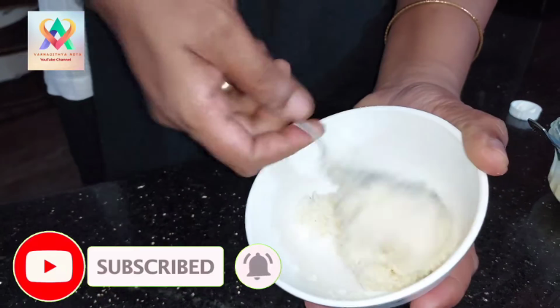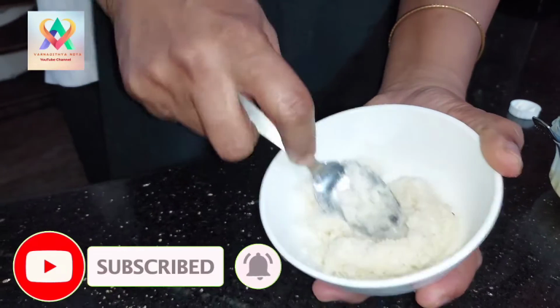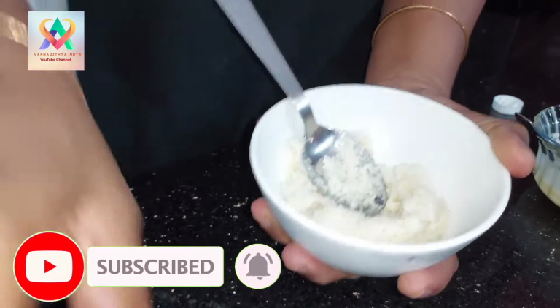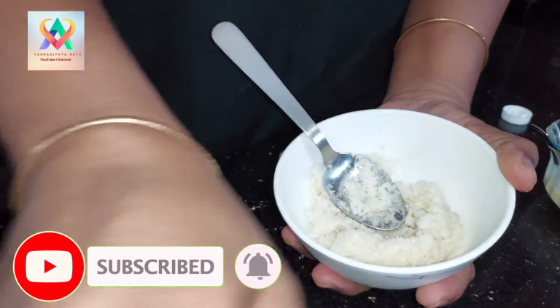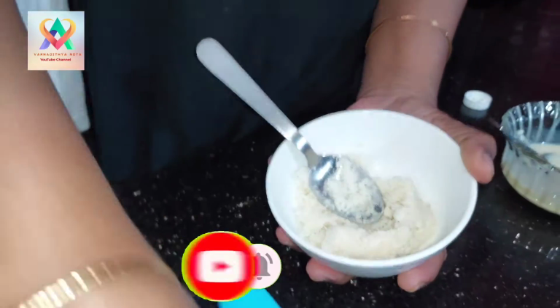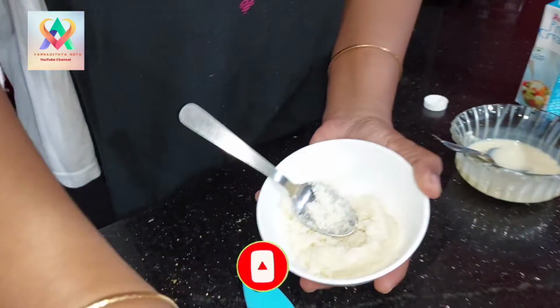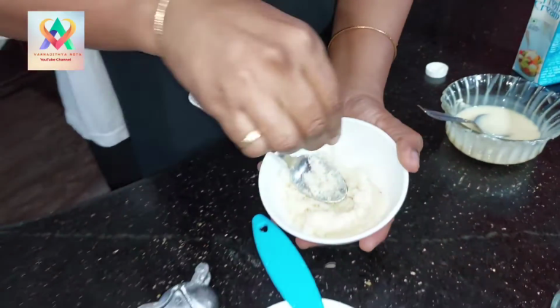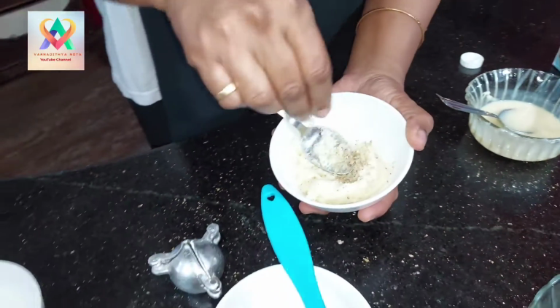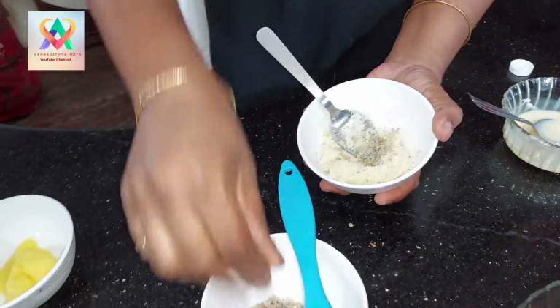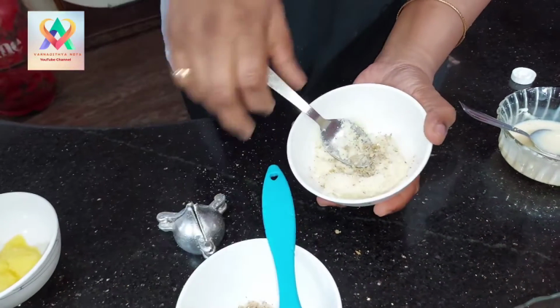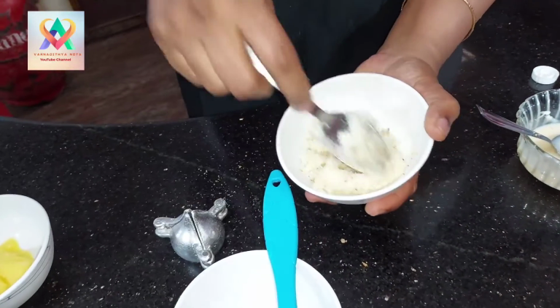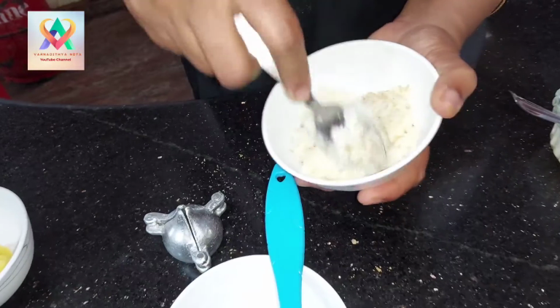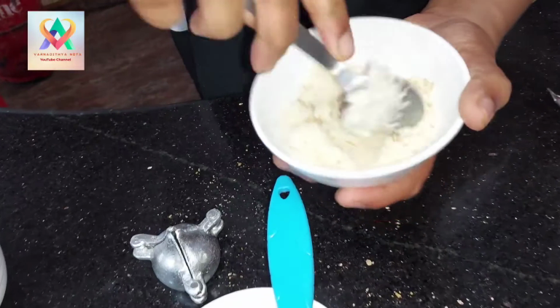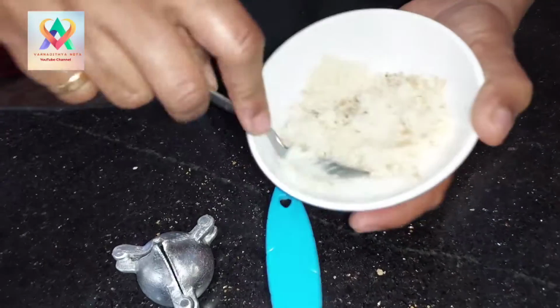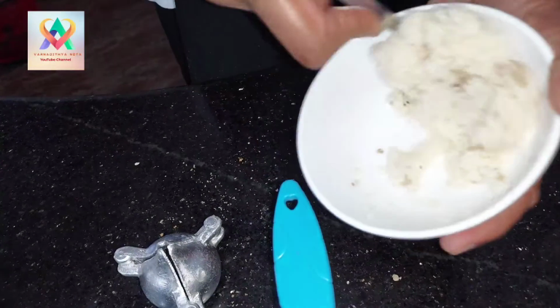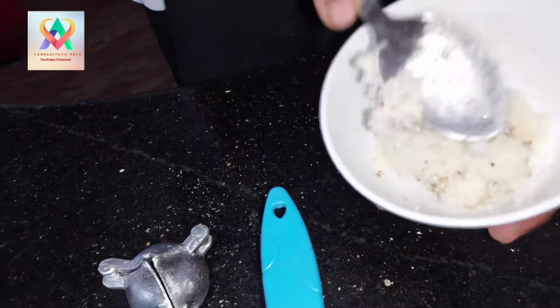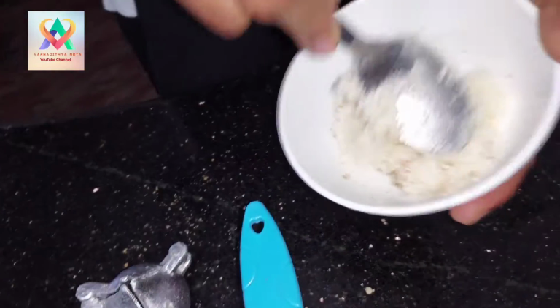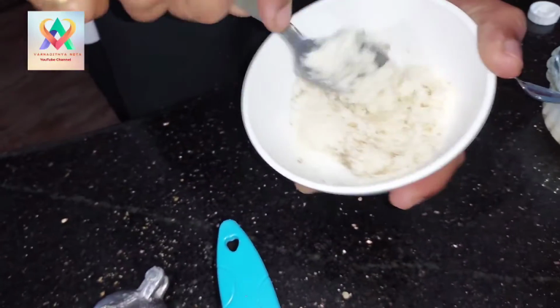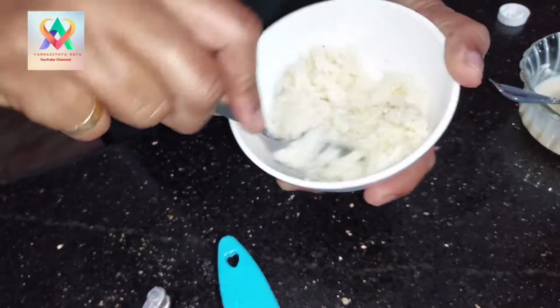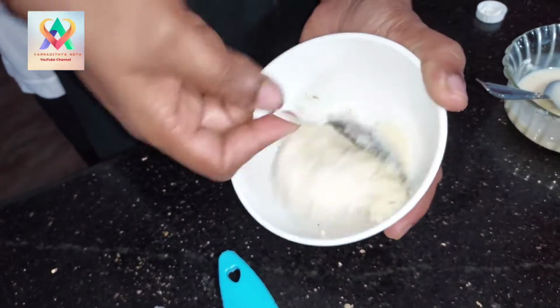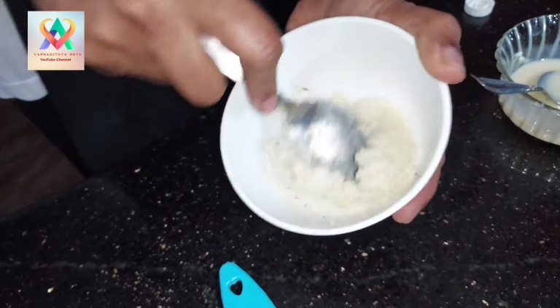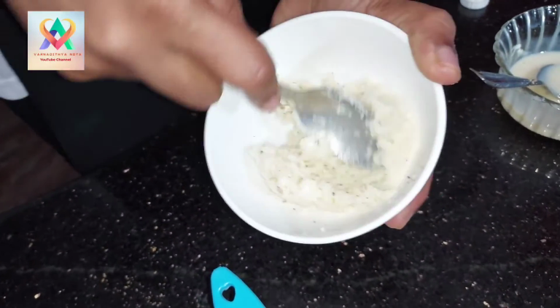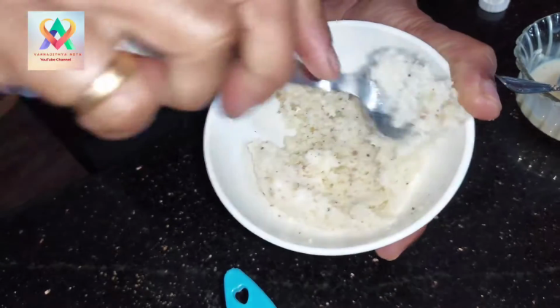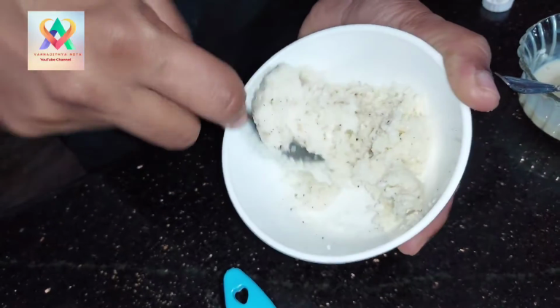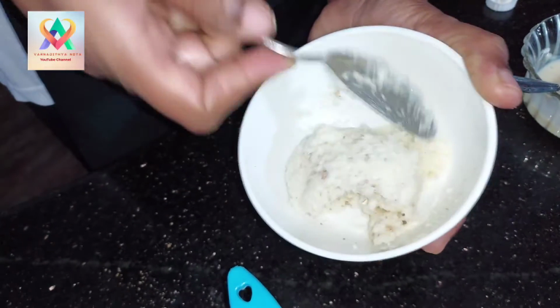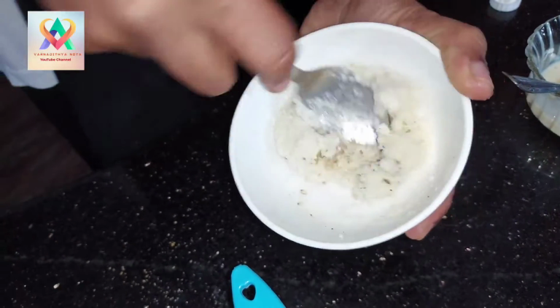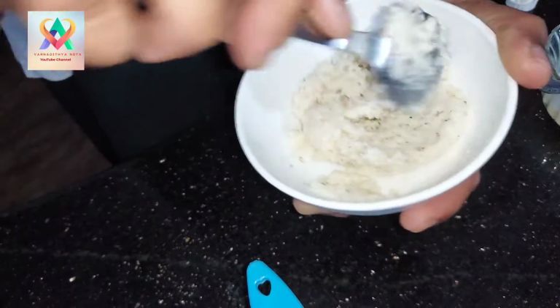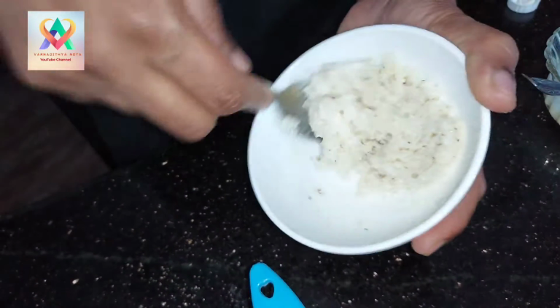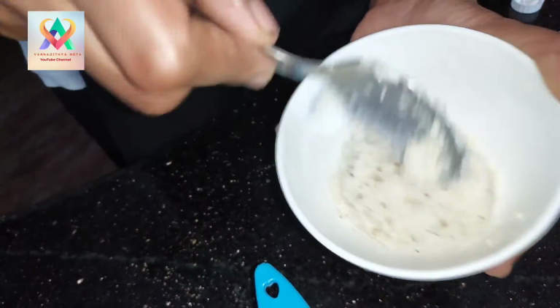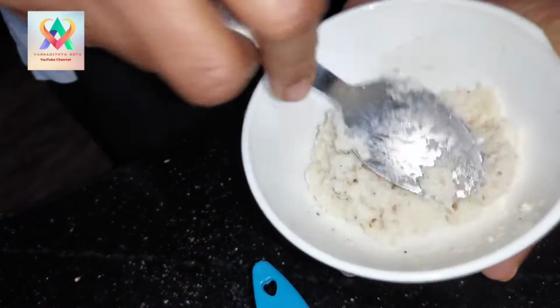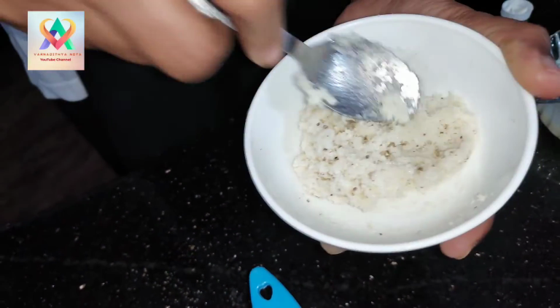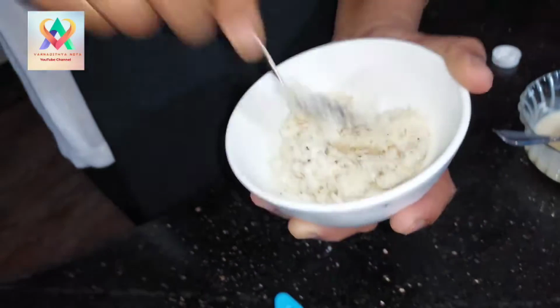Add a little powder. This is the stuffing part. The stuffing part is ready.